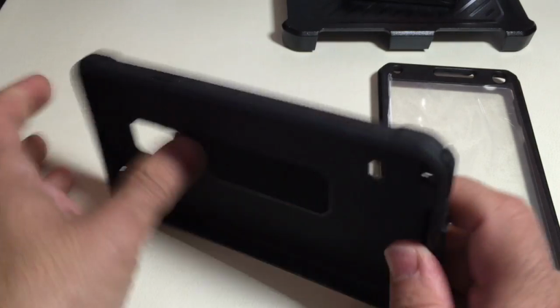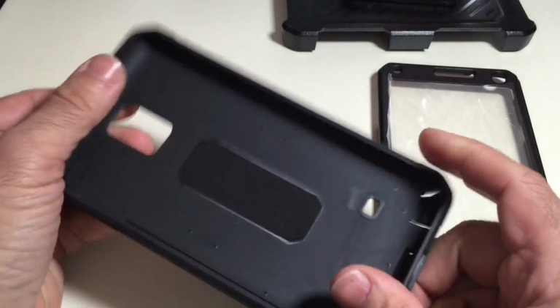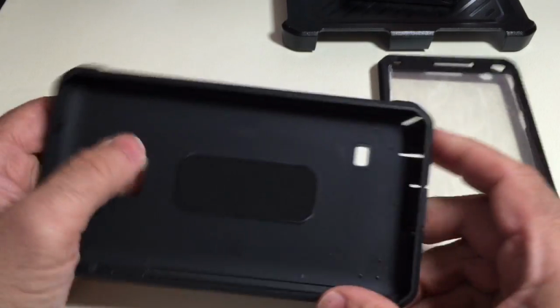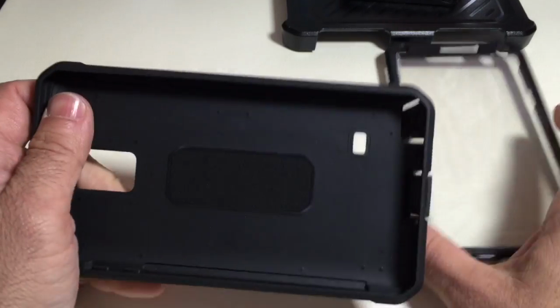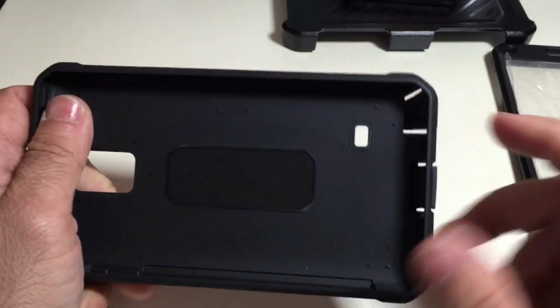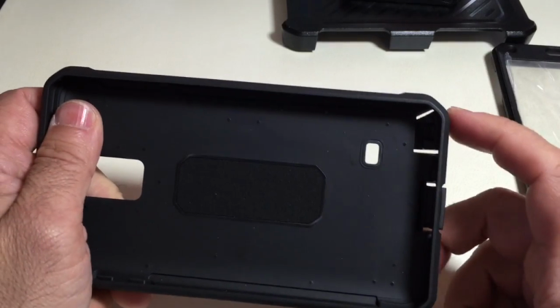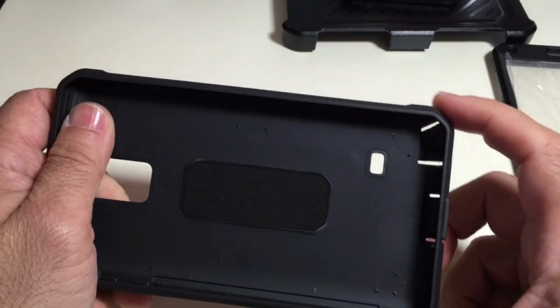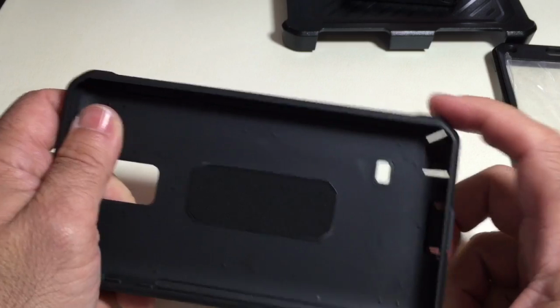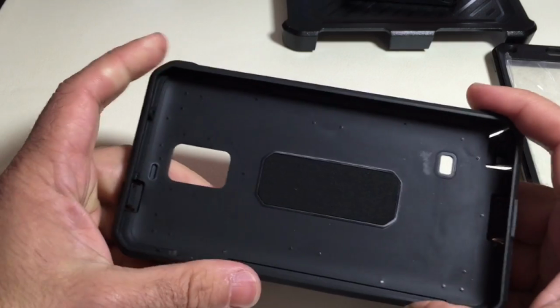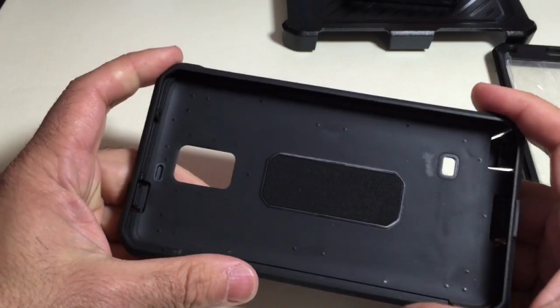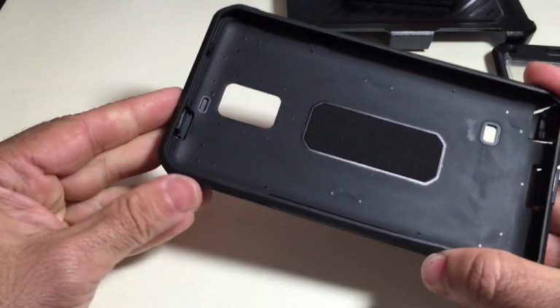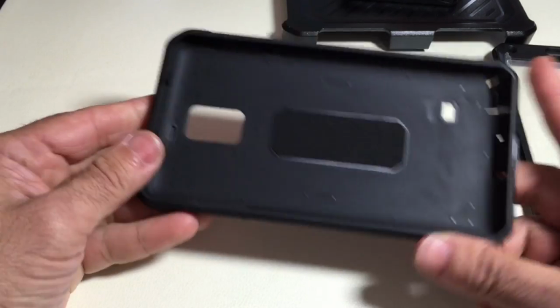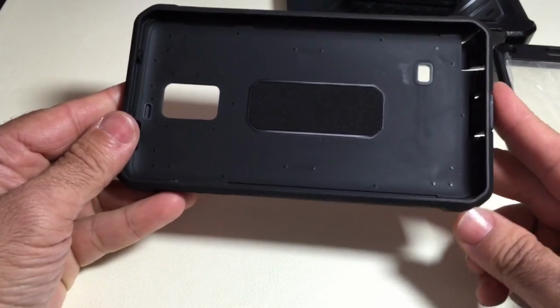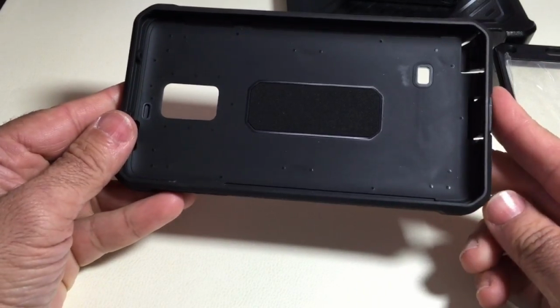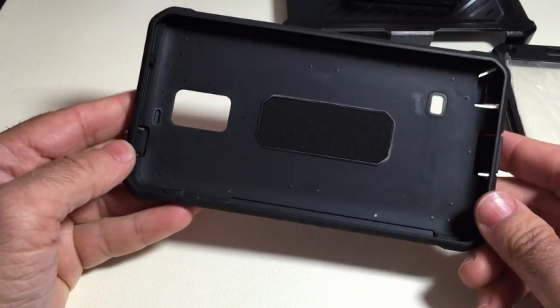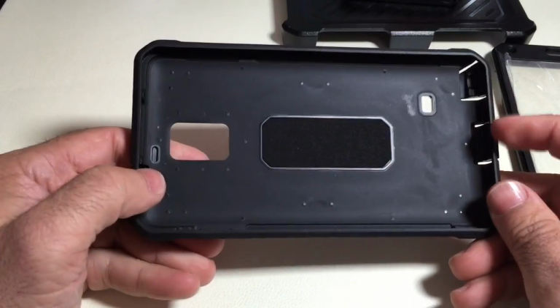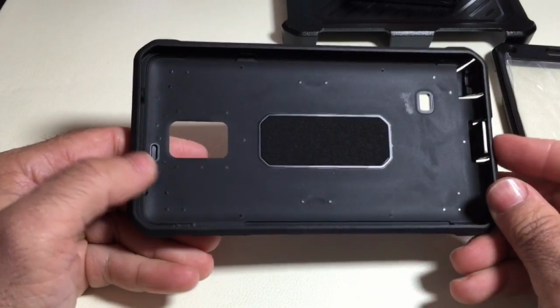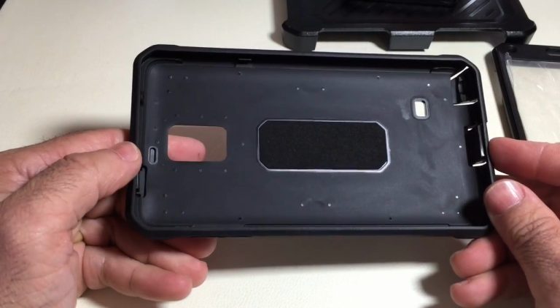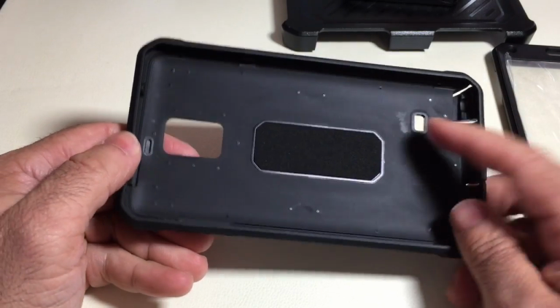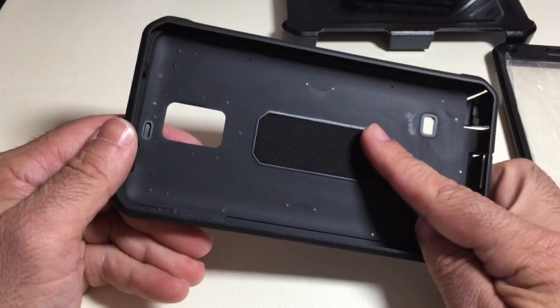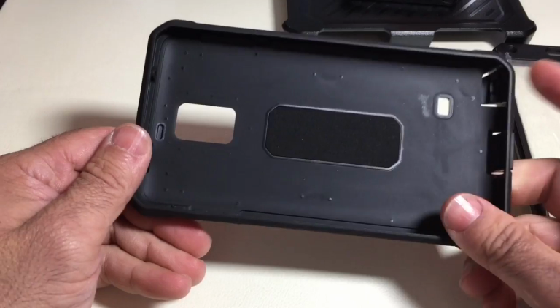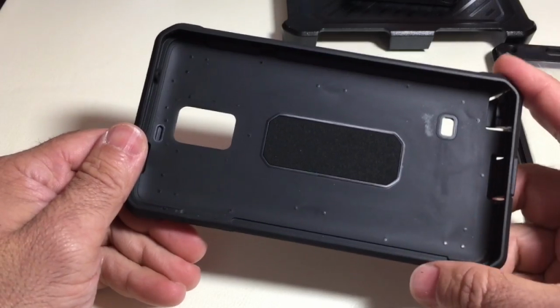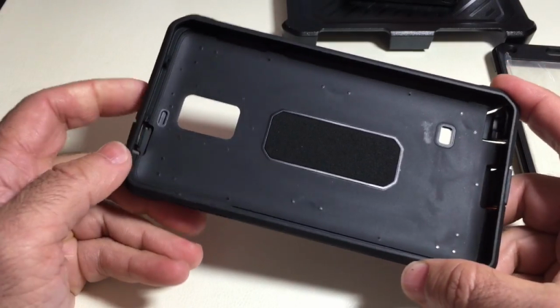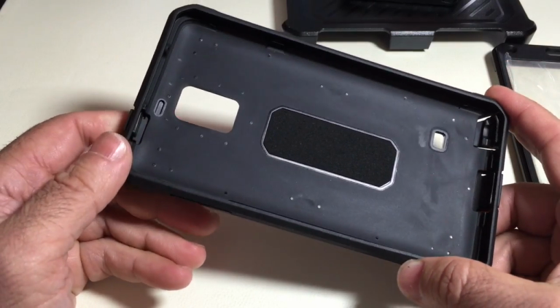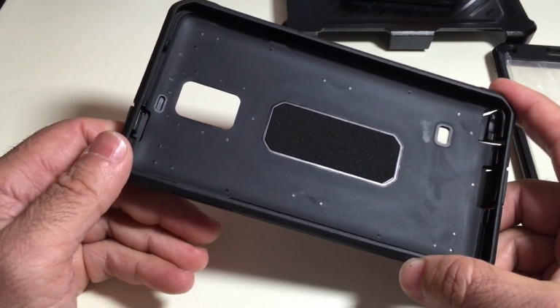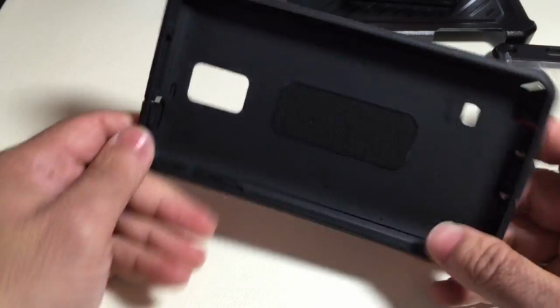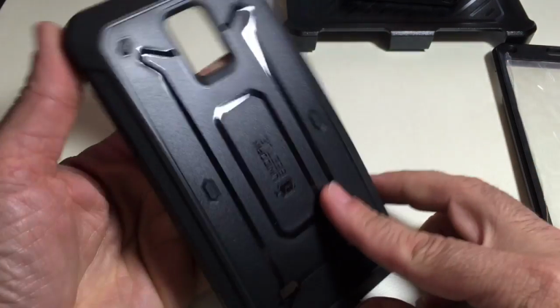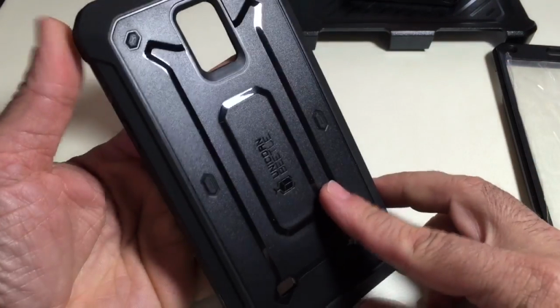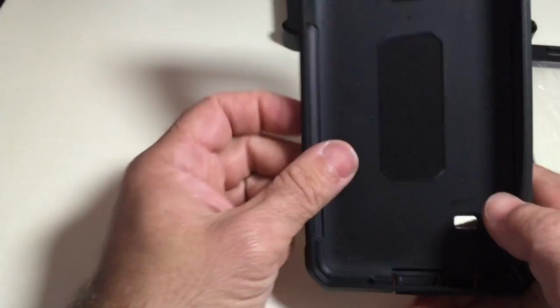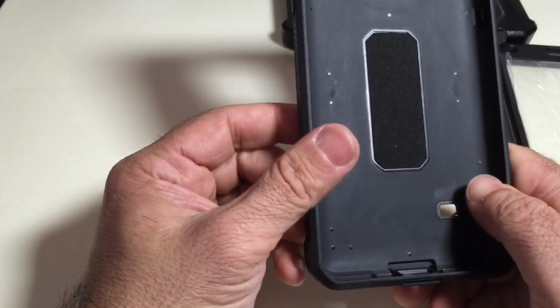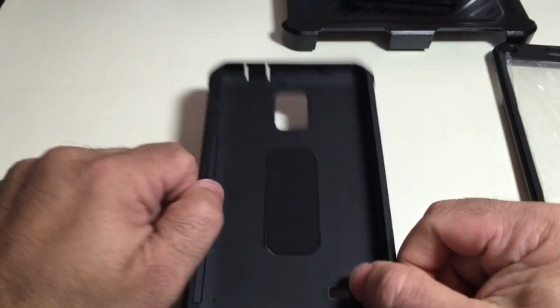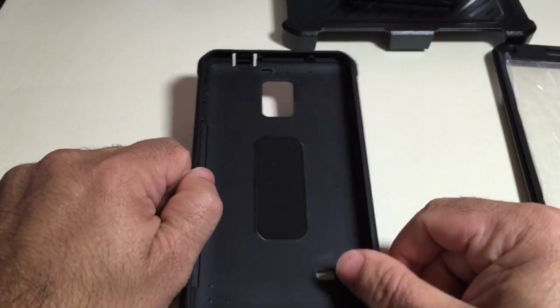Here is a TPU-type material, while the back is a hard plastic. There's really good bumper material on the corners, as you can see here. Nice bumper material, and then you have all the appropriate cutouts for your phone, which we'll see how they align once we insert the phone into the case.